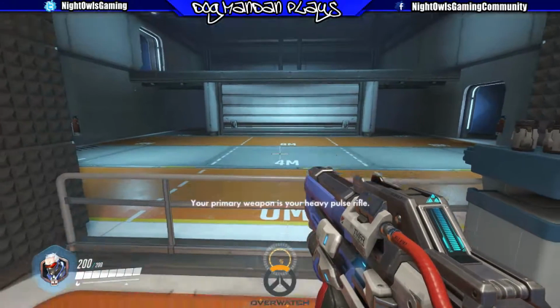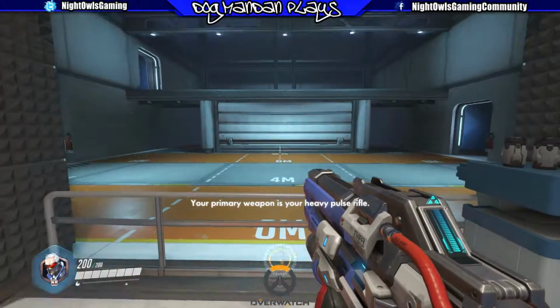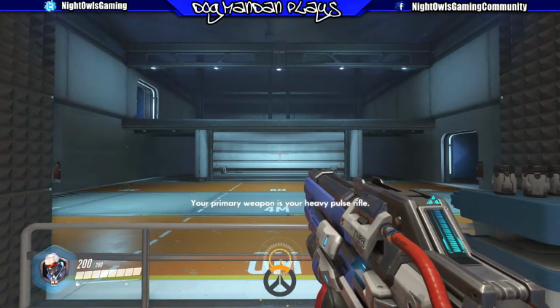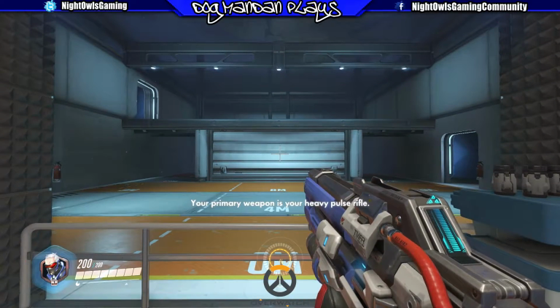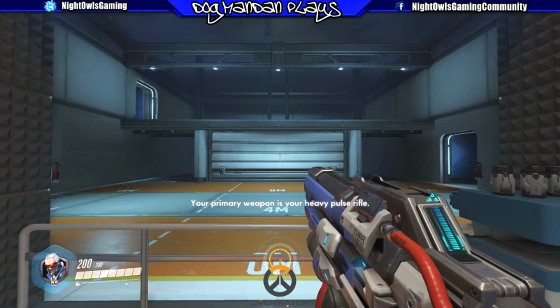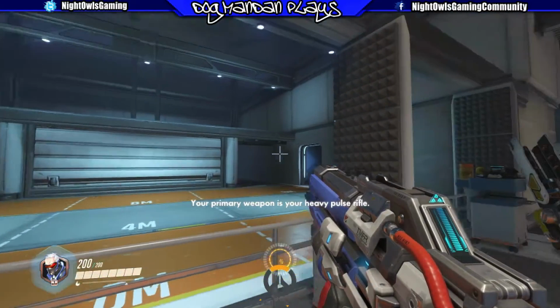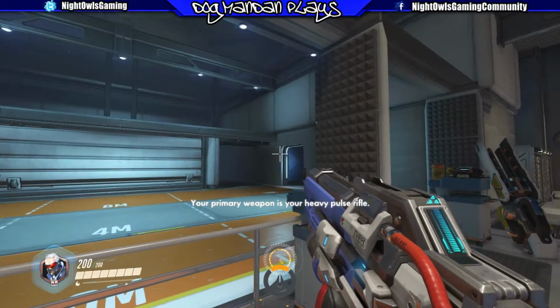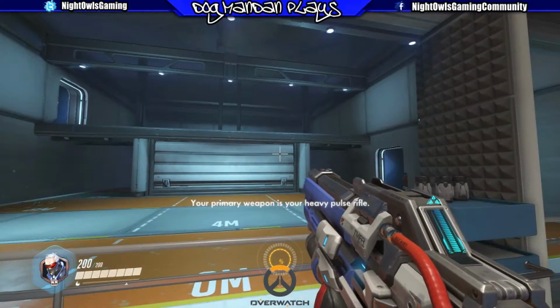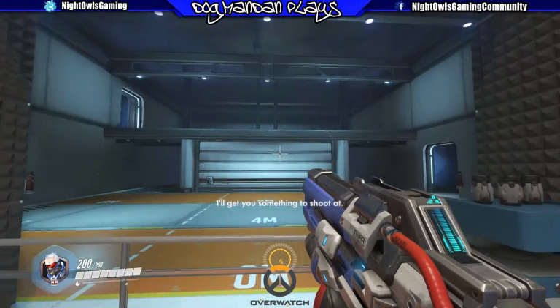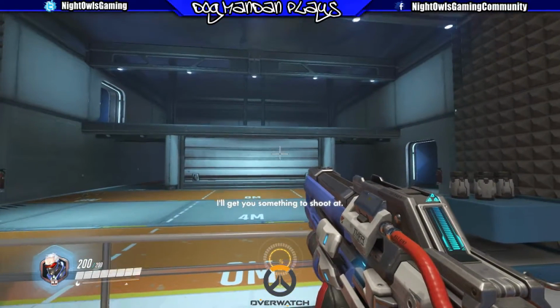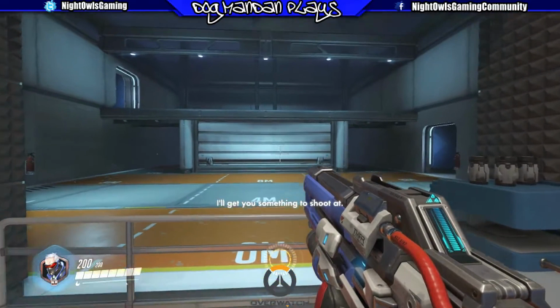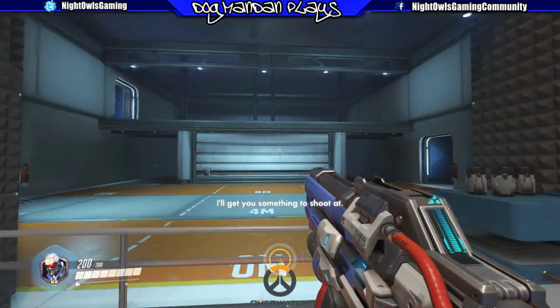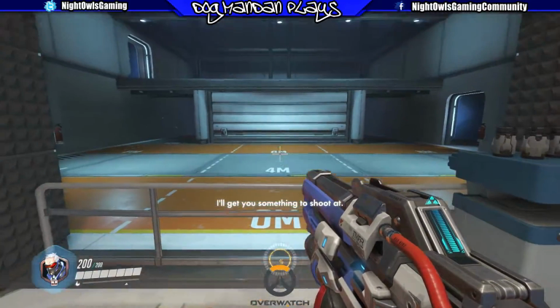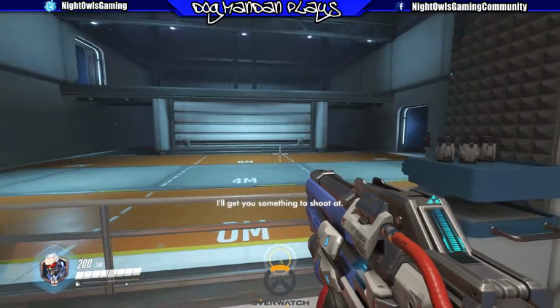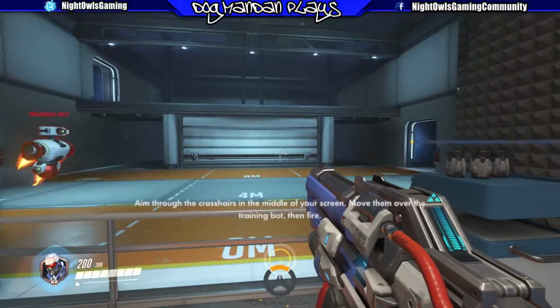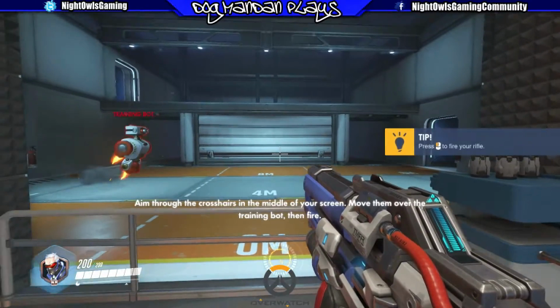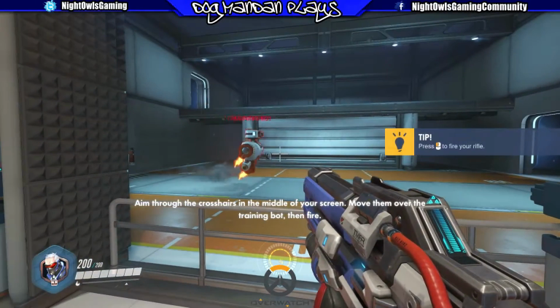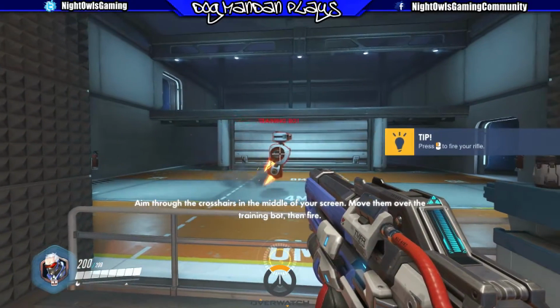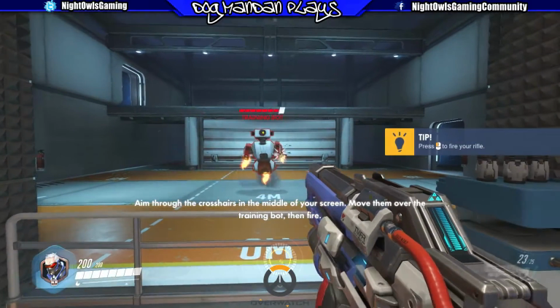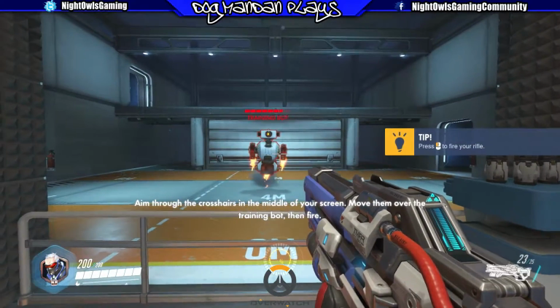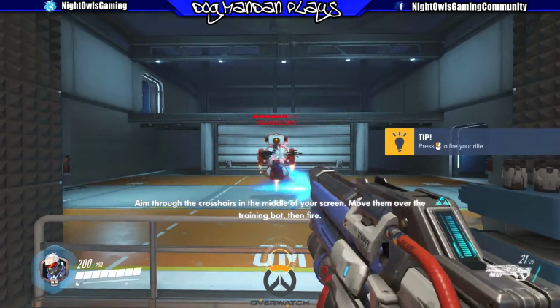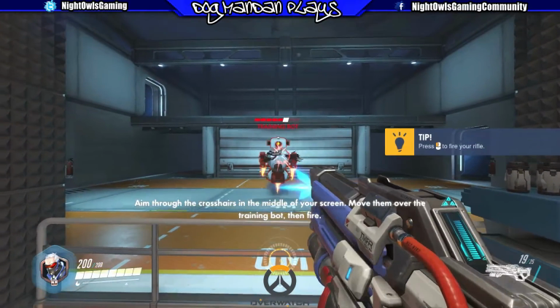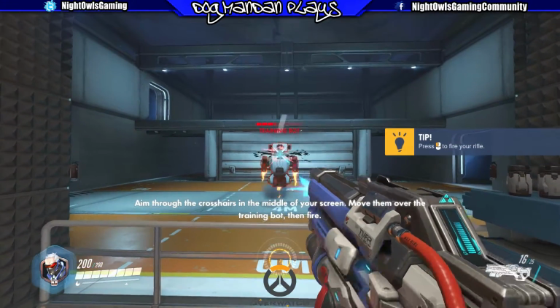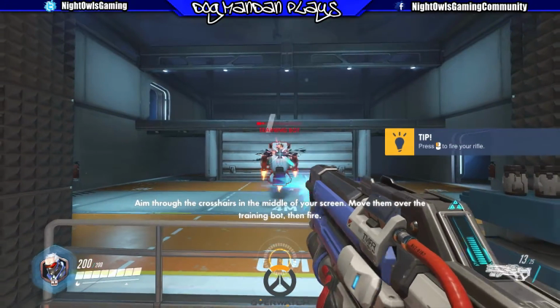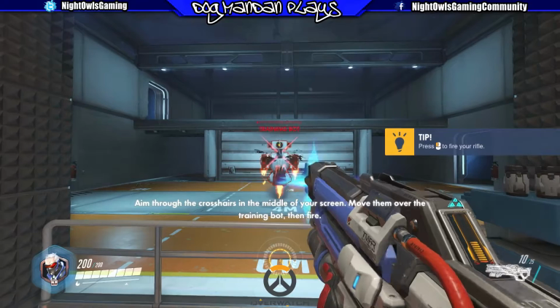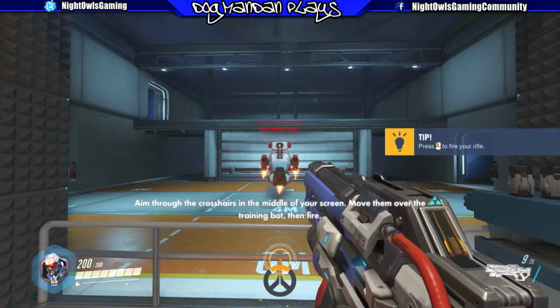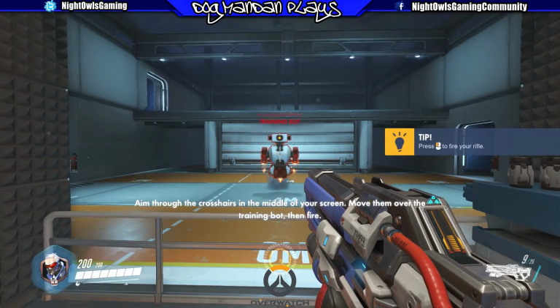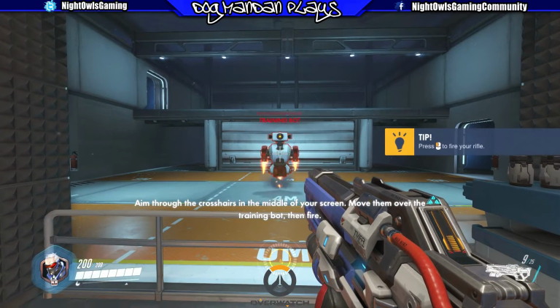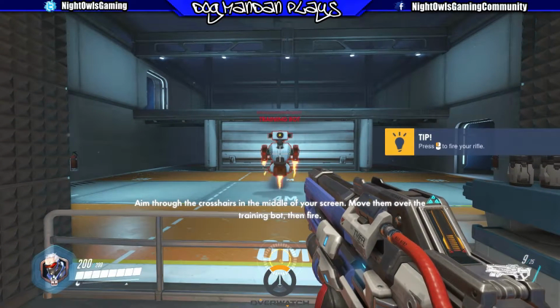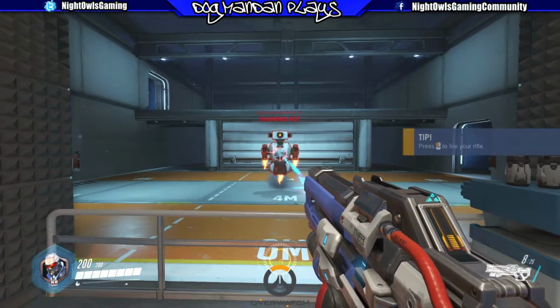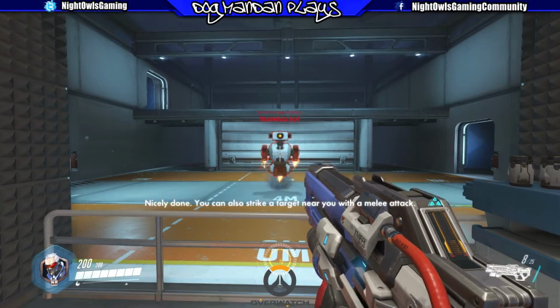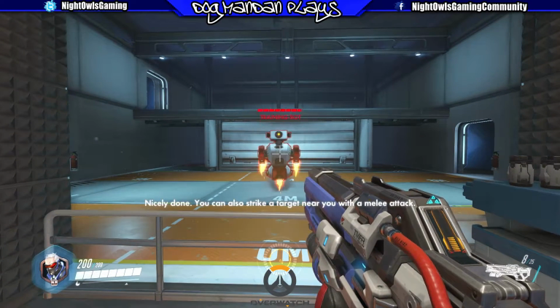Your primary weapon is your heavy pulse rifle. I'll get you something to shoot at. Aim through the crosshairs in the middle of your screen. Move them over the training bot, then fire. Nicely done.